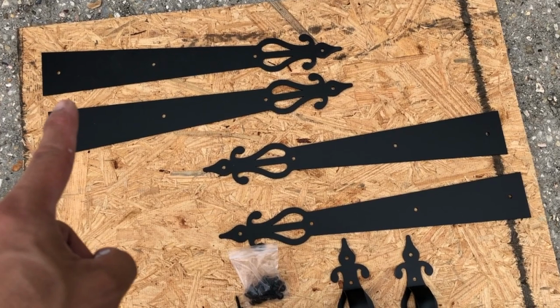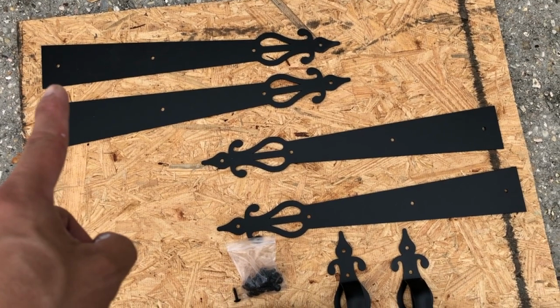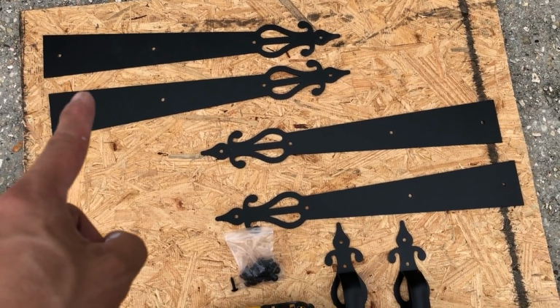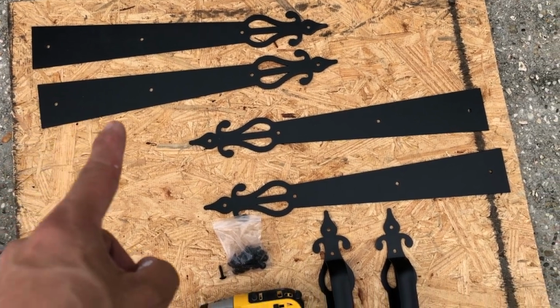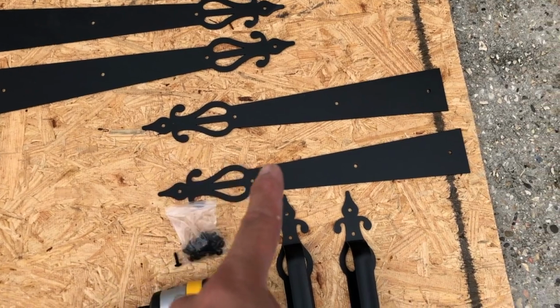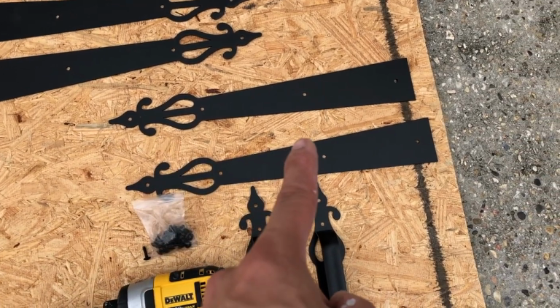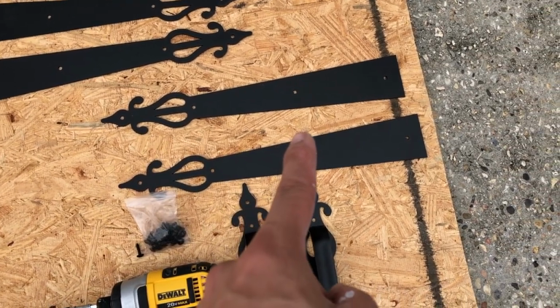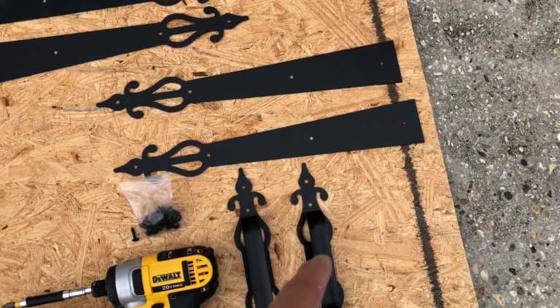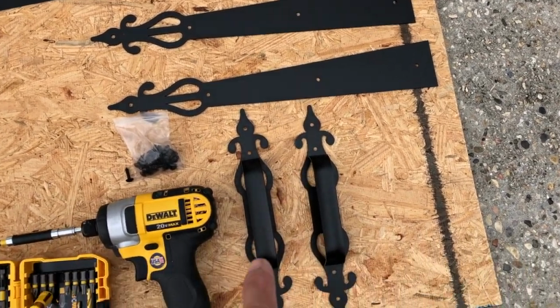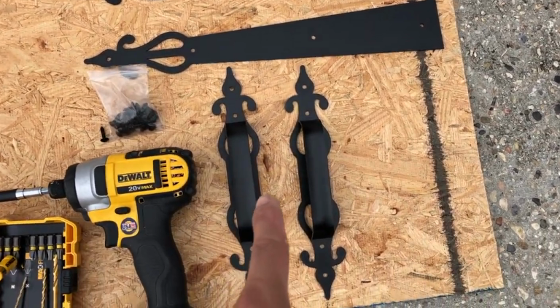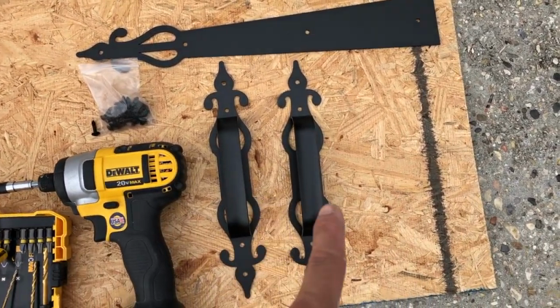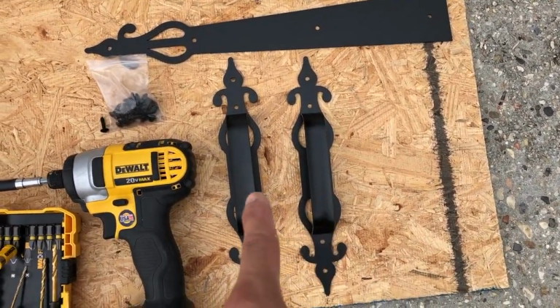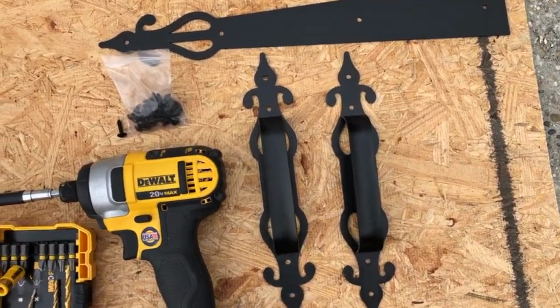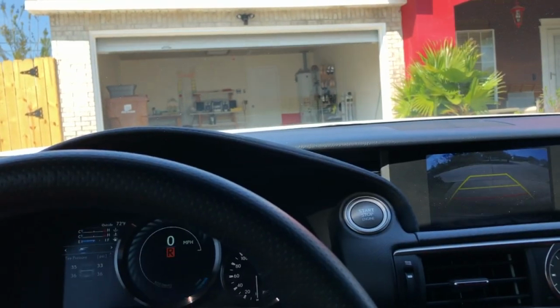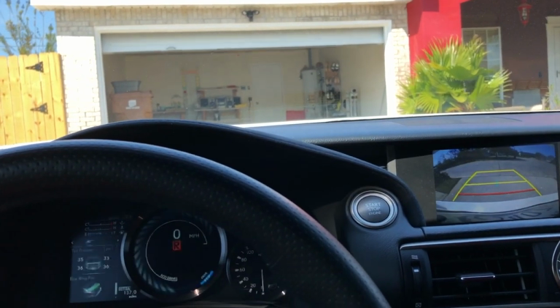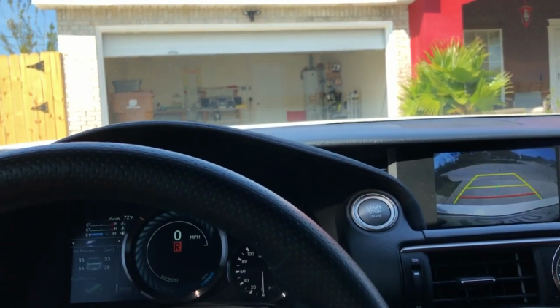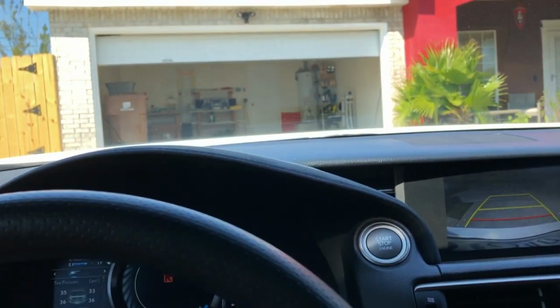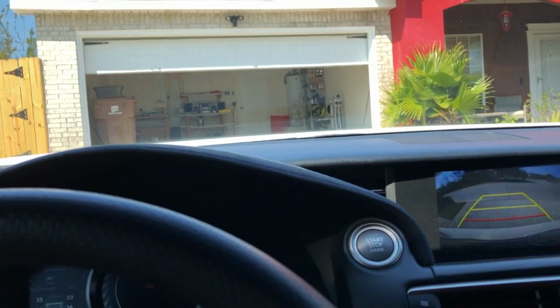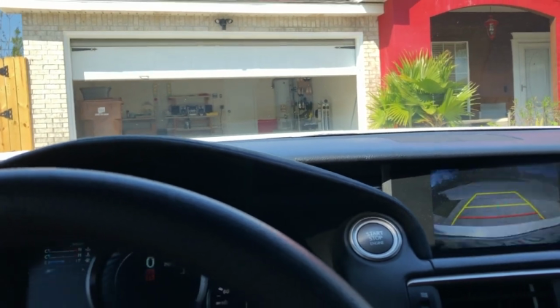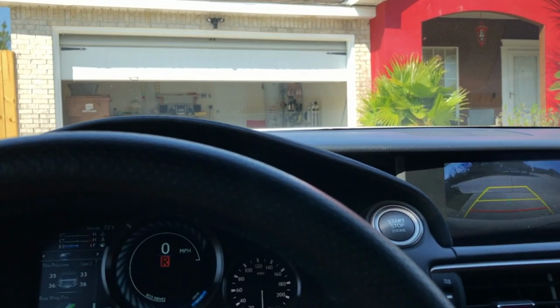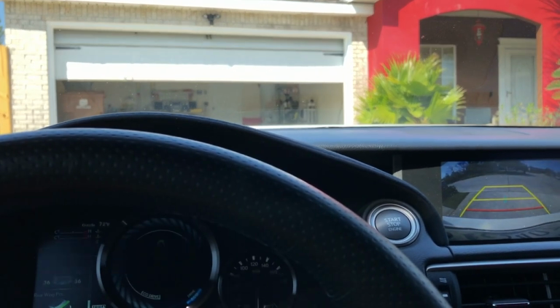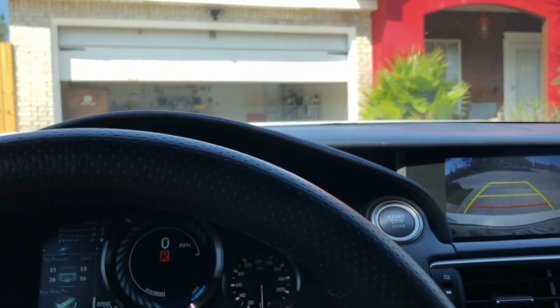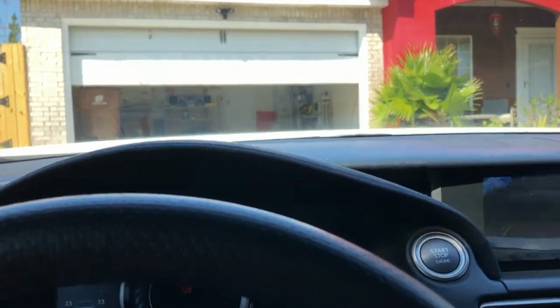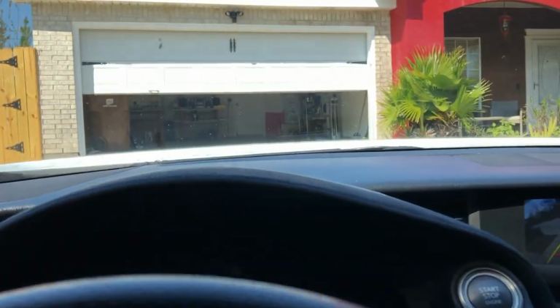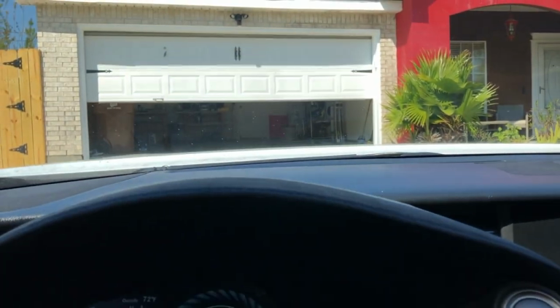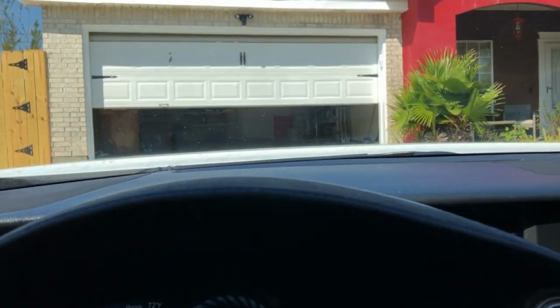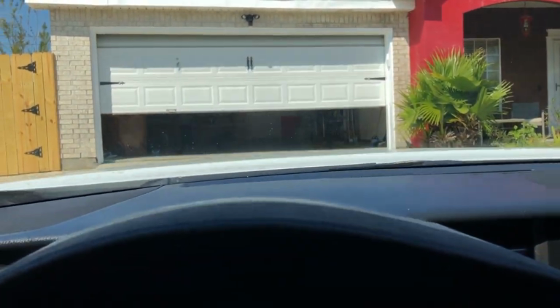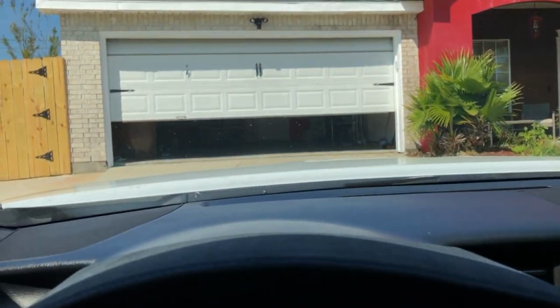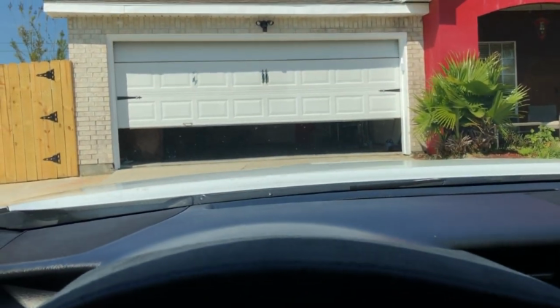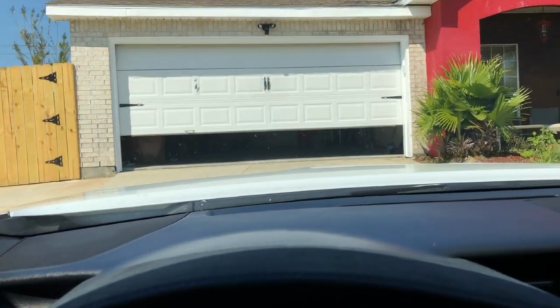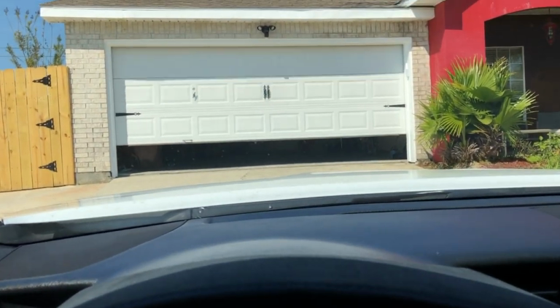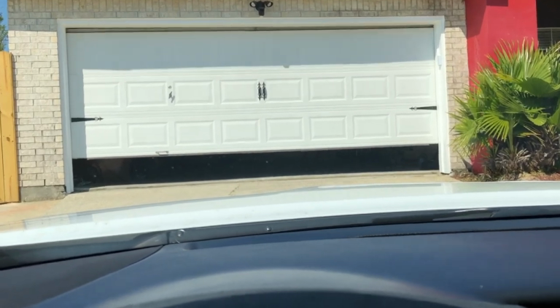Well that's it for today's video. I hope you enjoyed it. I do highly recommend these decorative garage door accents — if you want to check these out, the link is down in the description below. Please be sure to like, comment, subscribe, and share this video. And as always, thank you for watching.